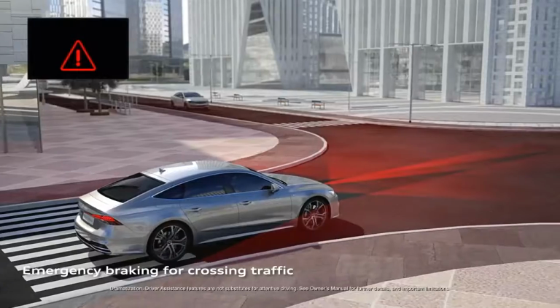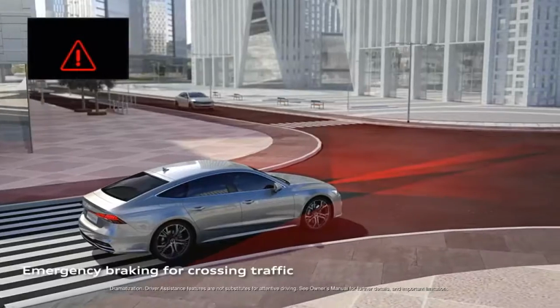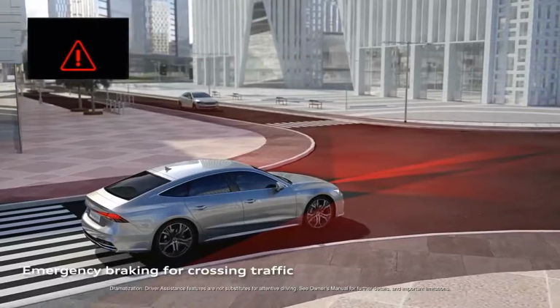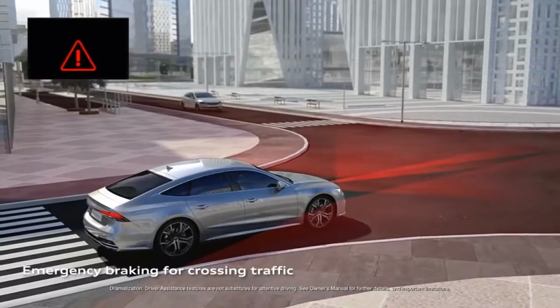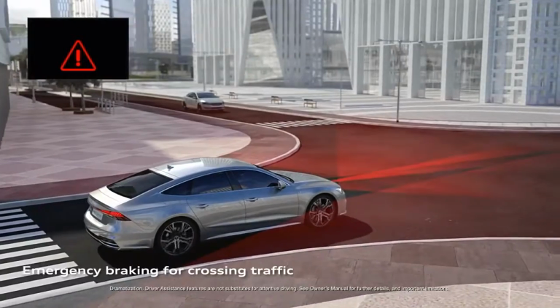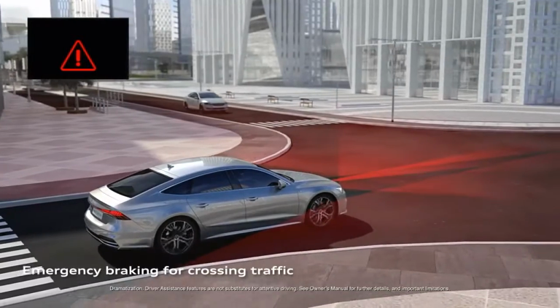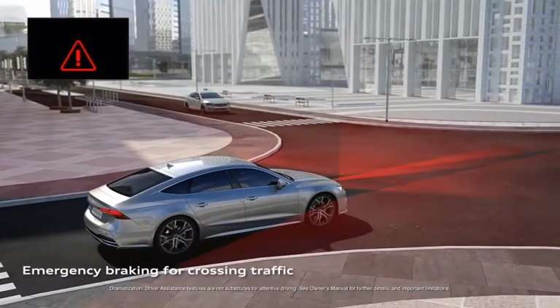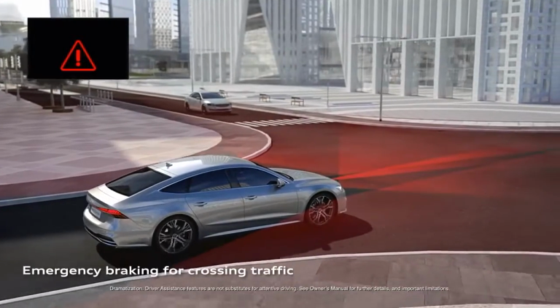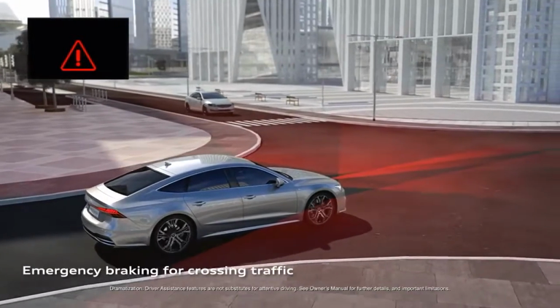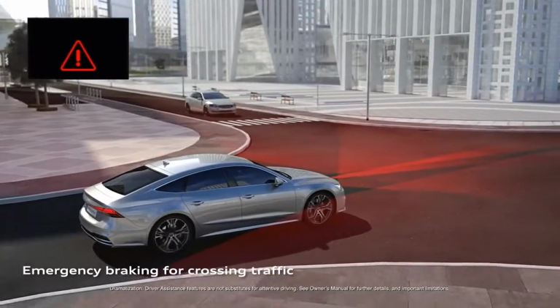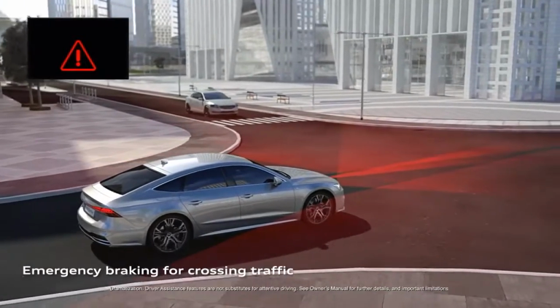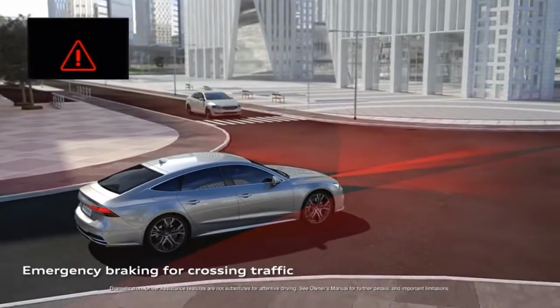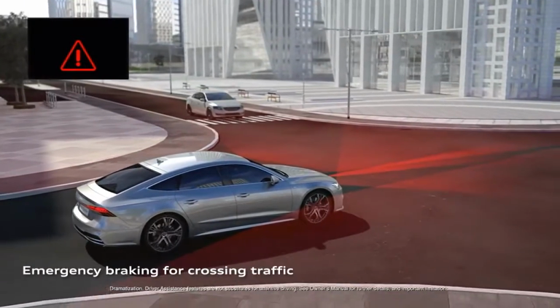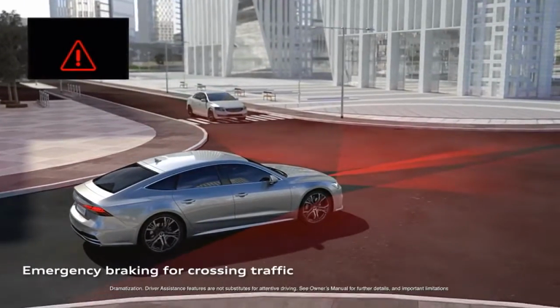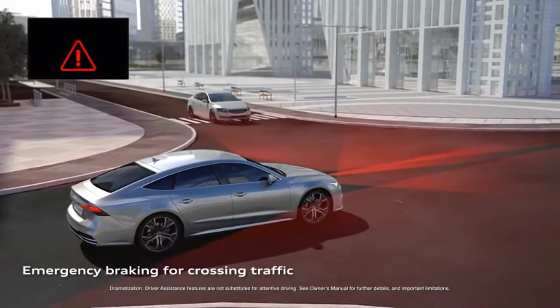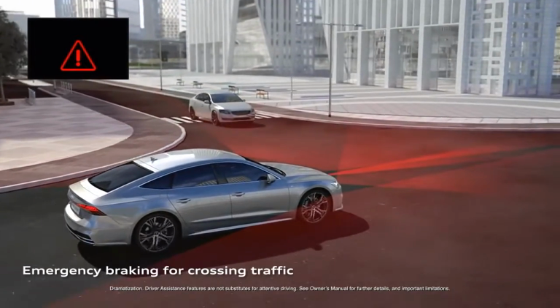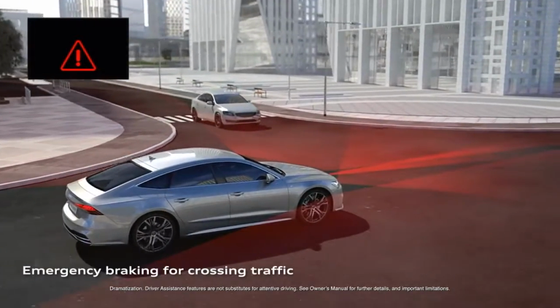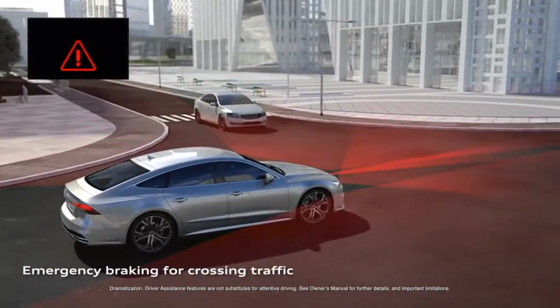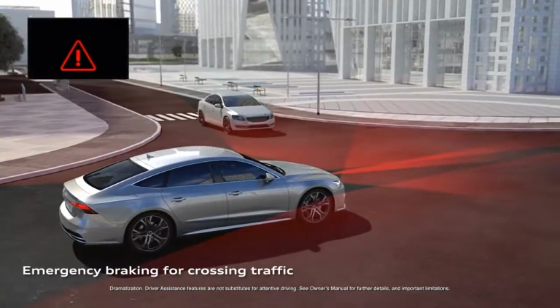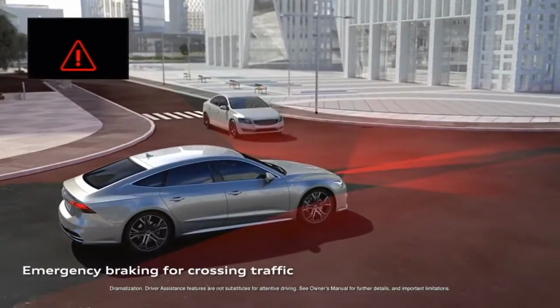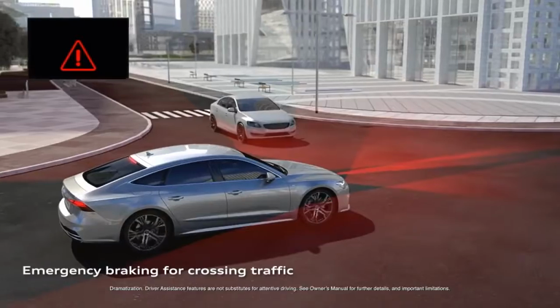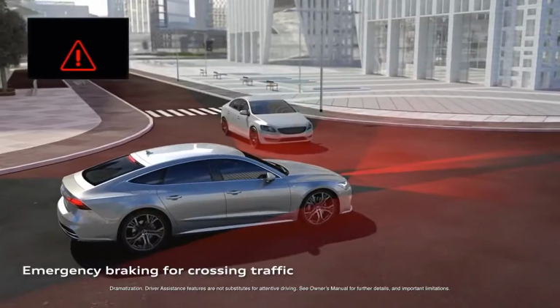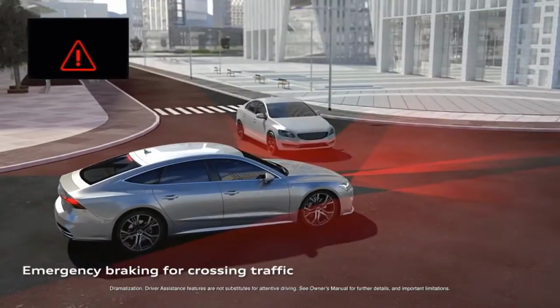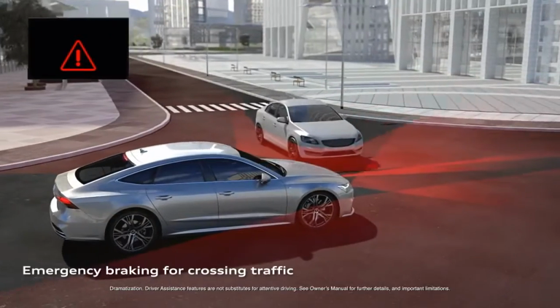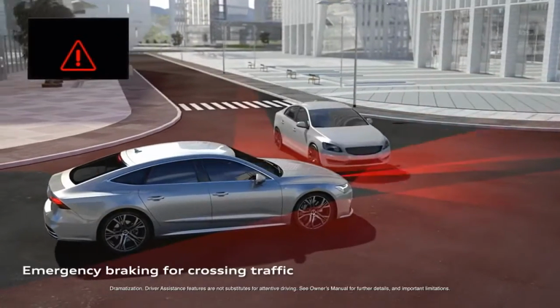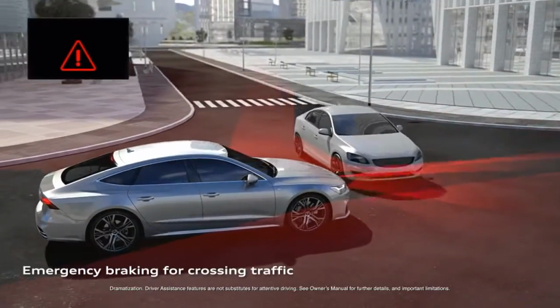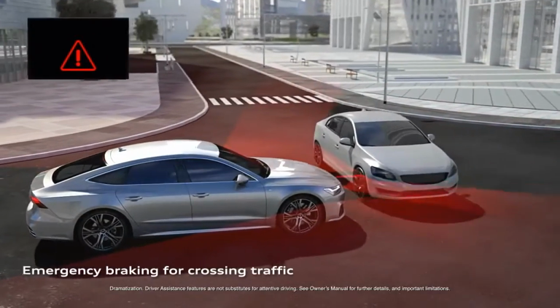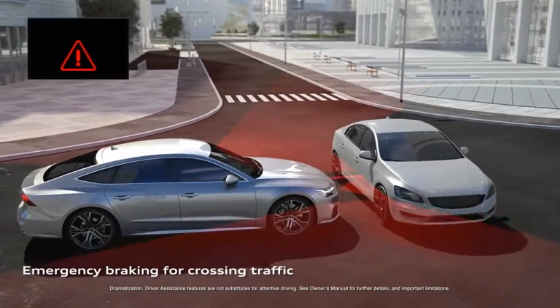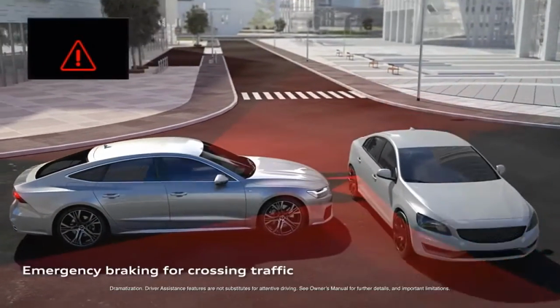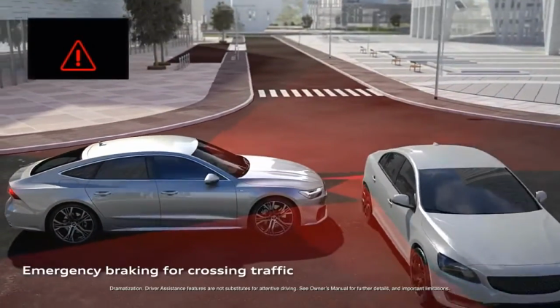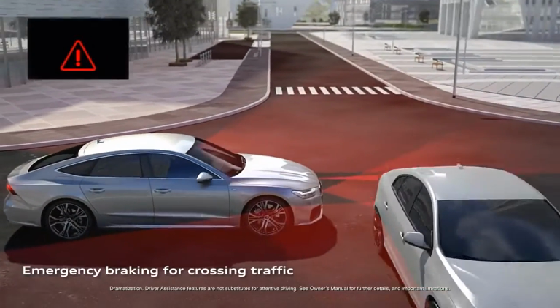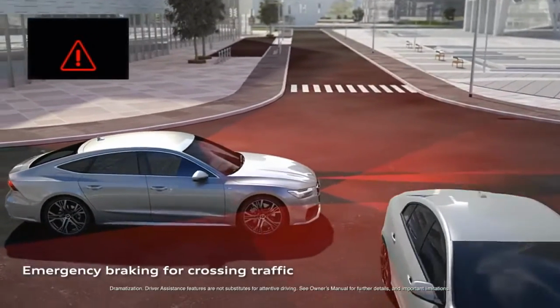Intersection Assist brings the functionality of rear cross traffic to the front of the car and can provide warnings through a brake jolt if a hazard from the side is detected.